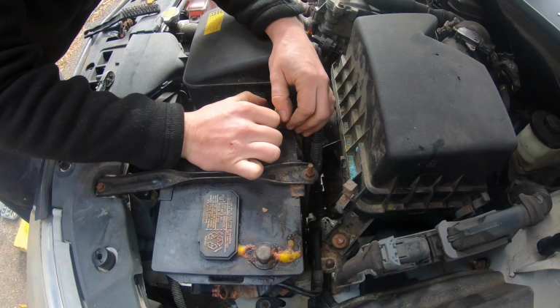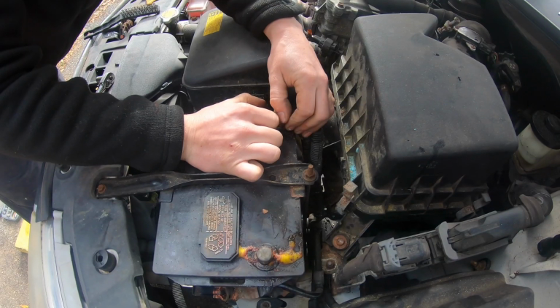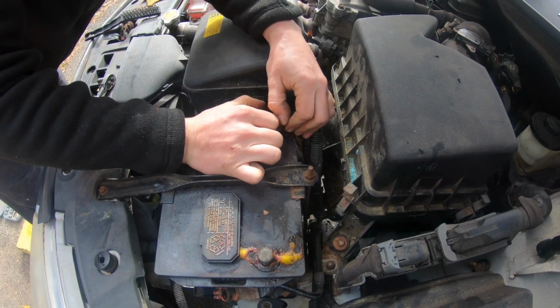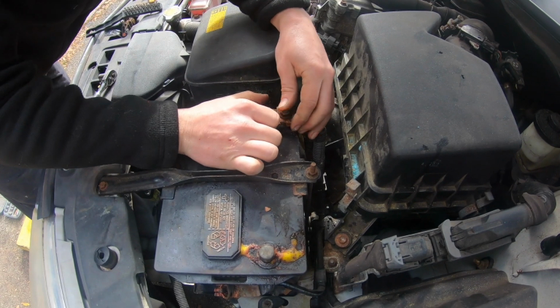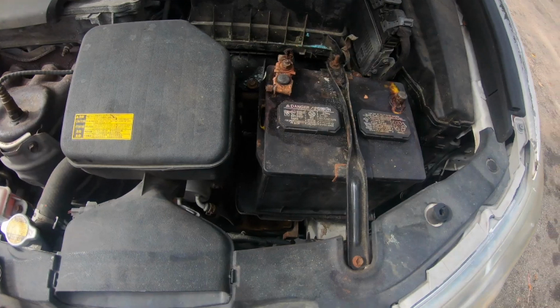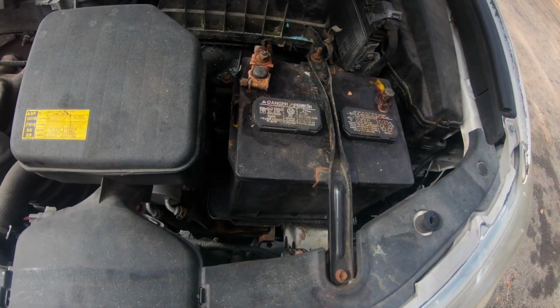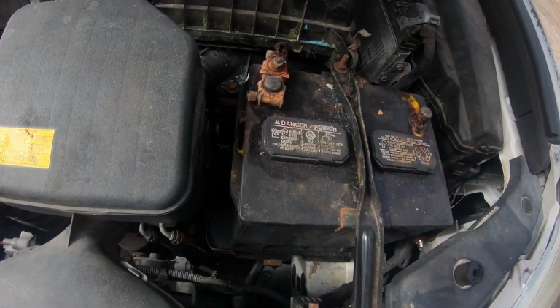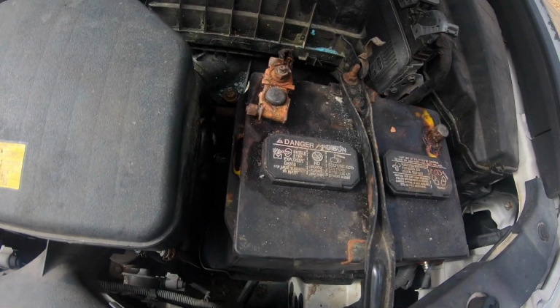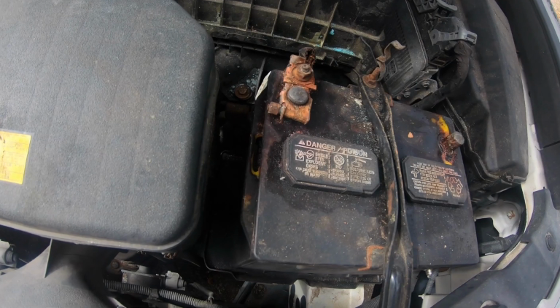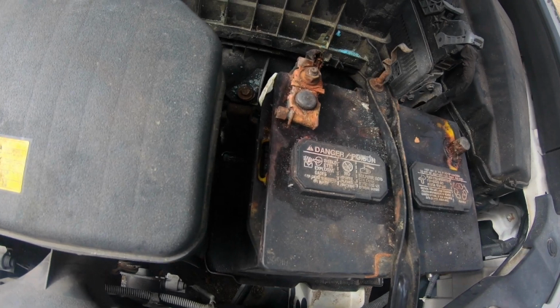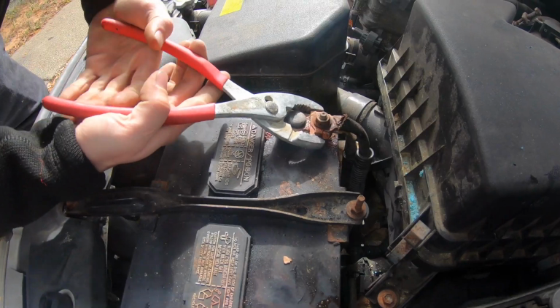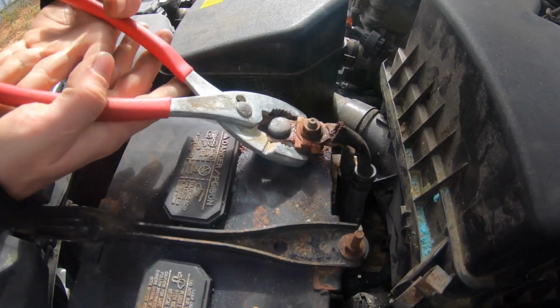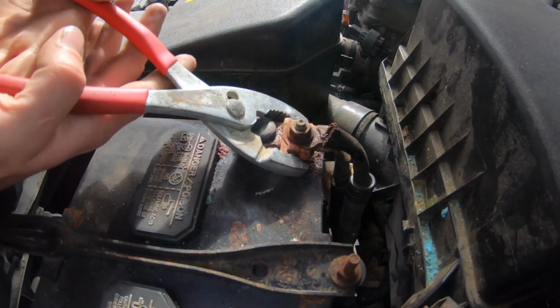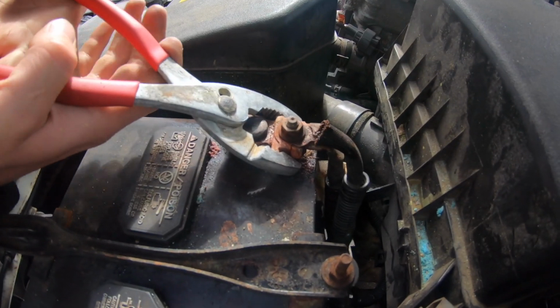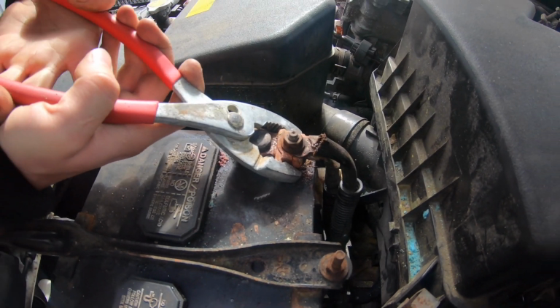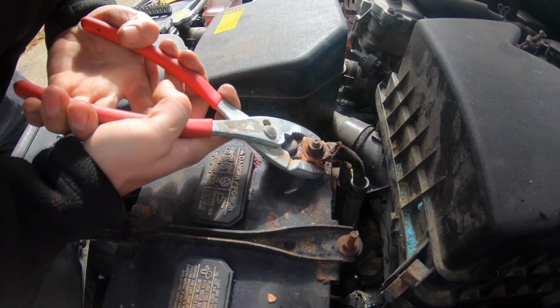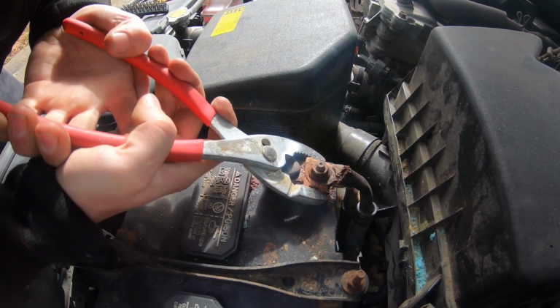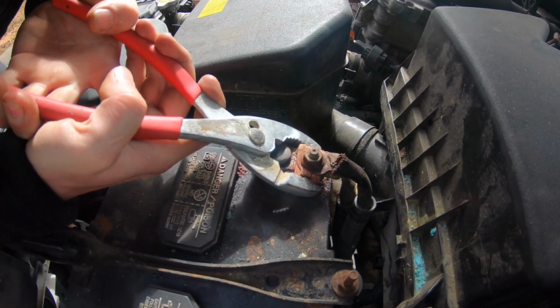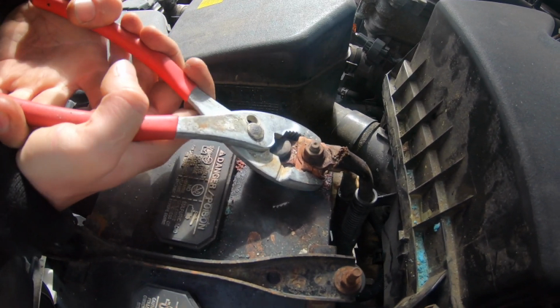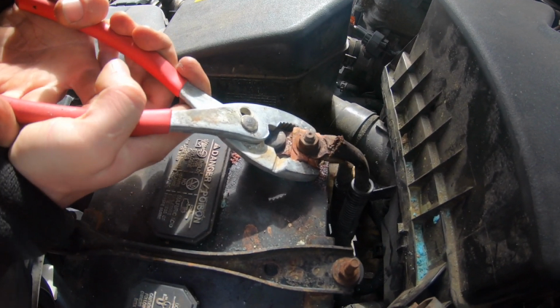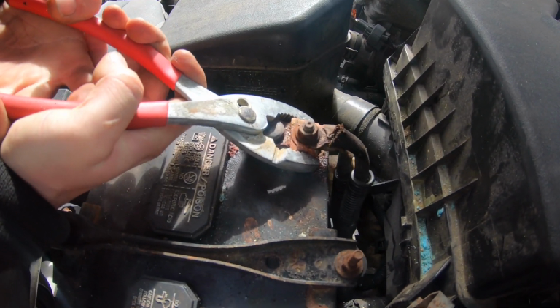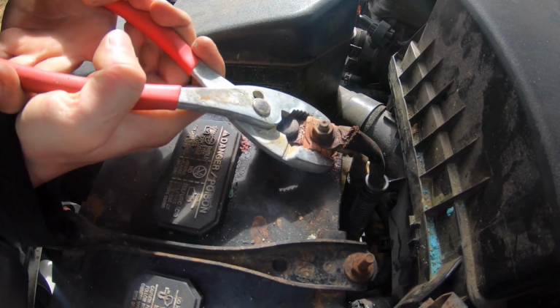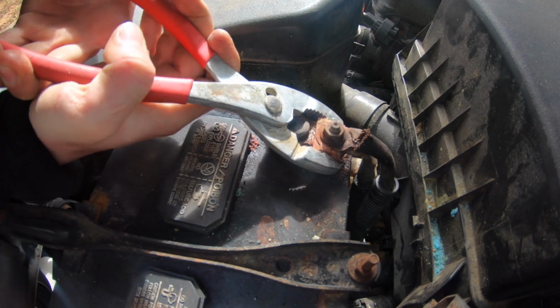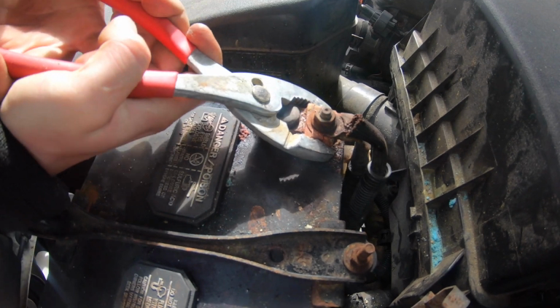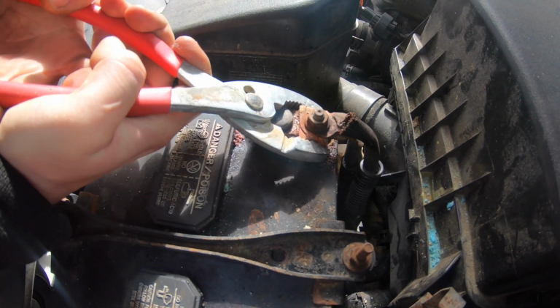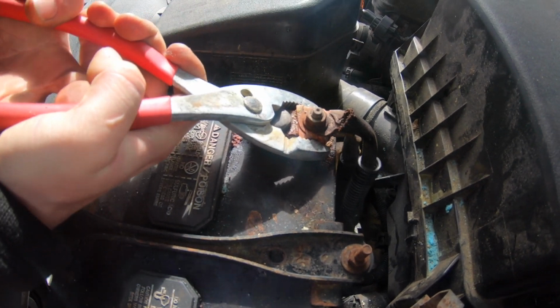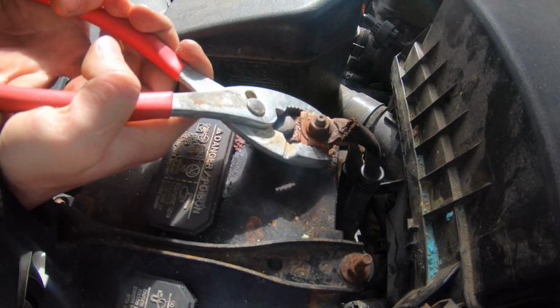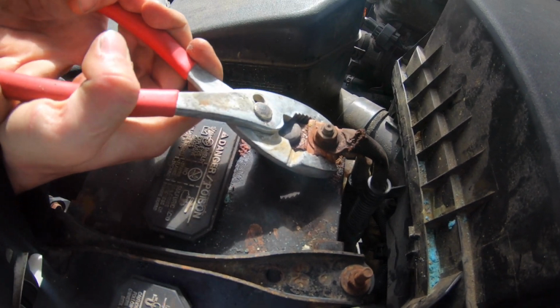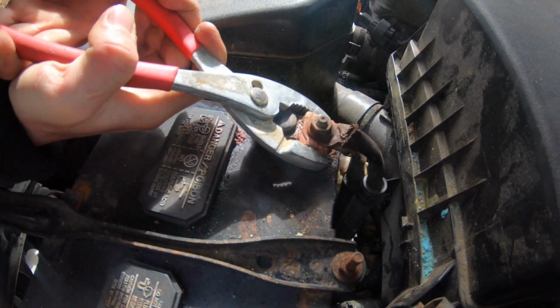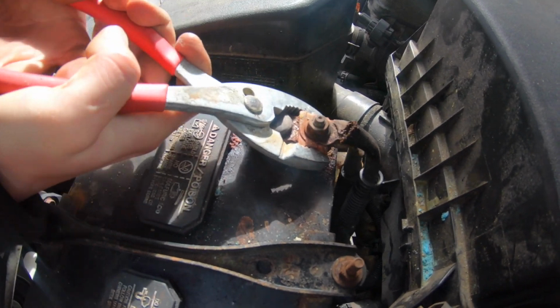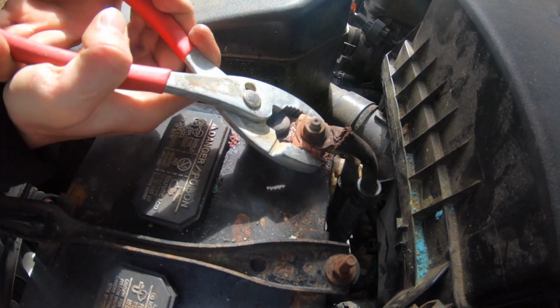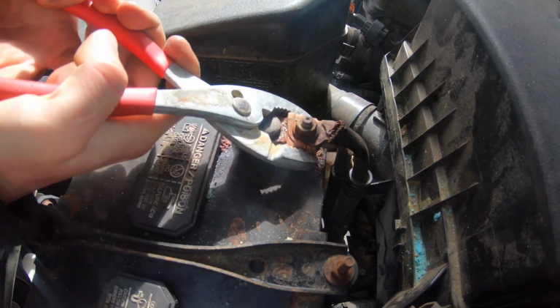You've got a little corrosion building up there. There are two different ways you can try to get this off. Get some pliers until you feel it kind of give a little bit. Just wiggle it a little bit — you've got to get a little play in it. Just wiggle and then you'll feel it come off the post.